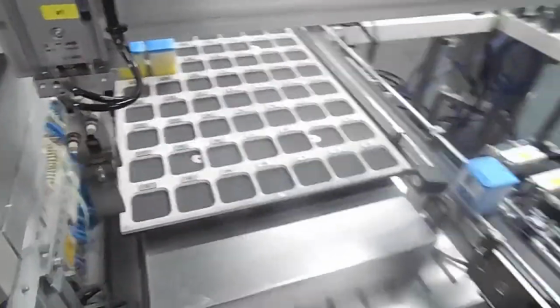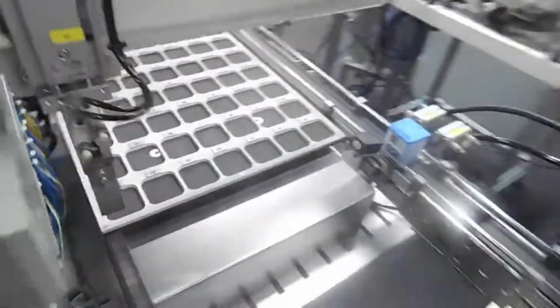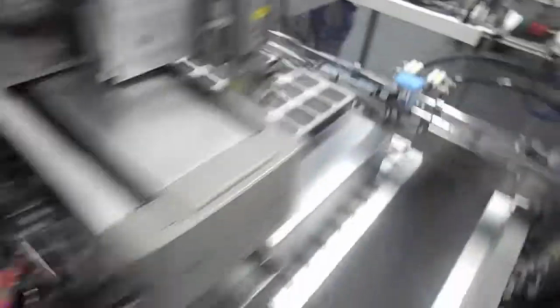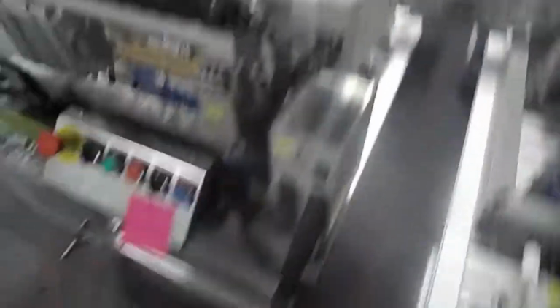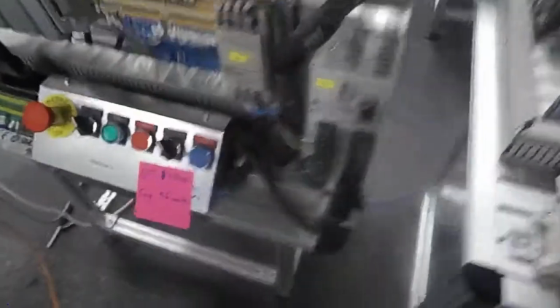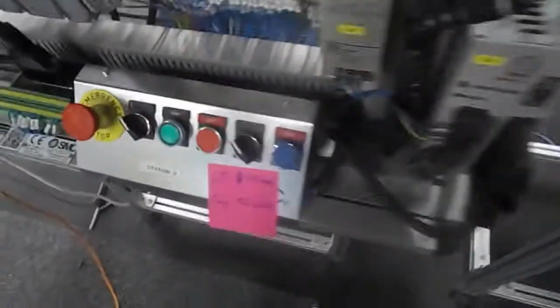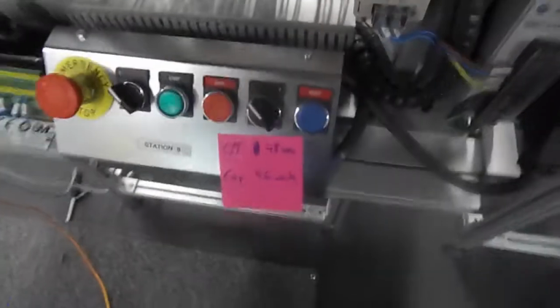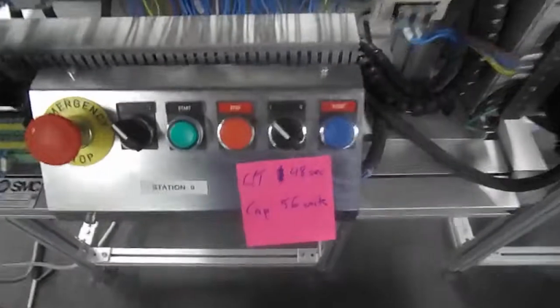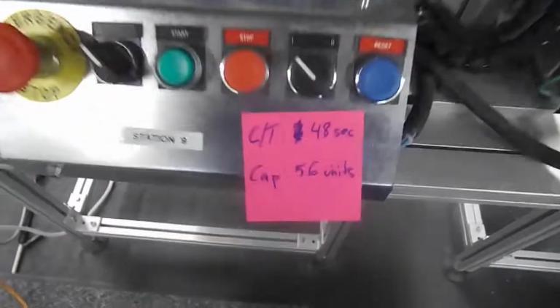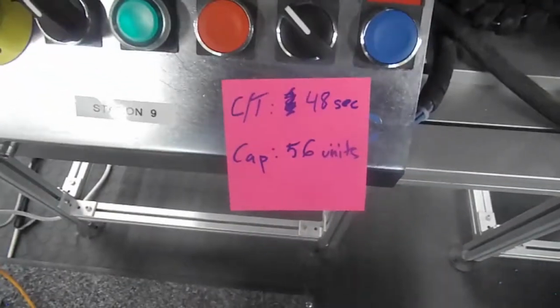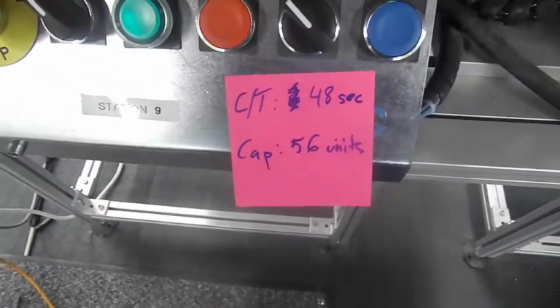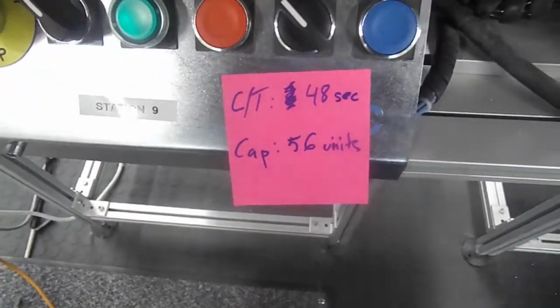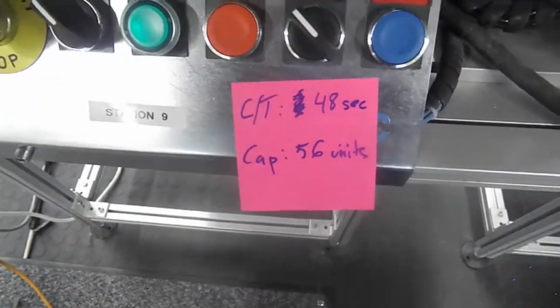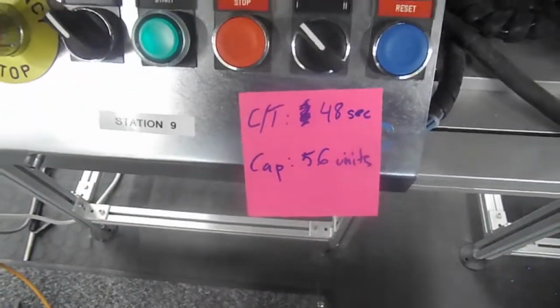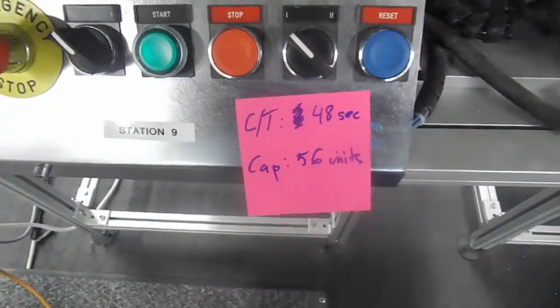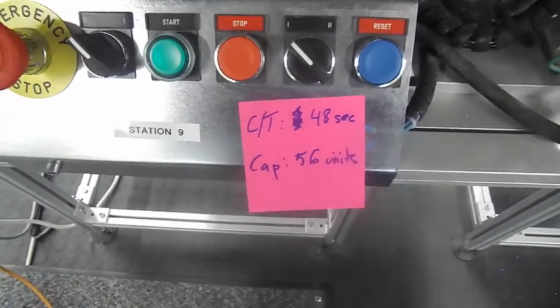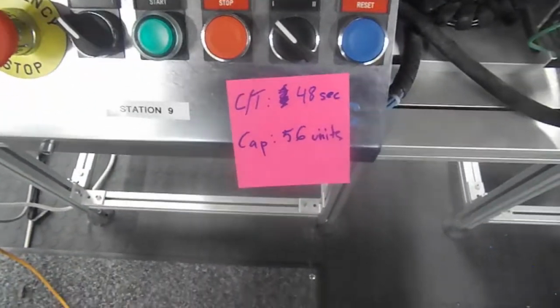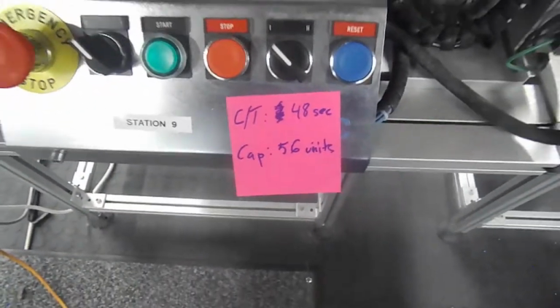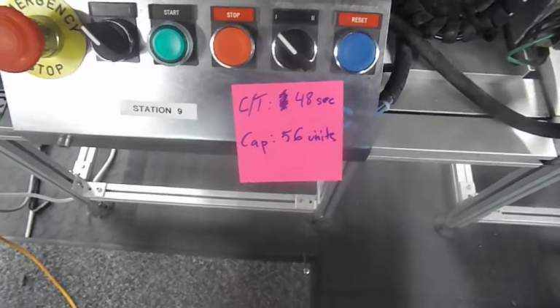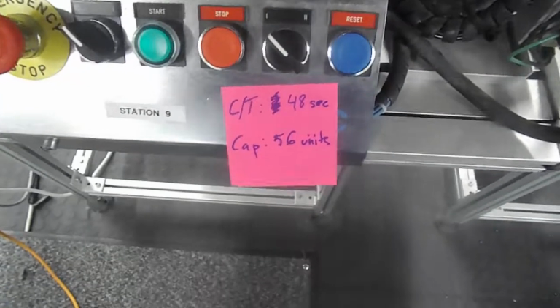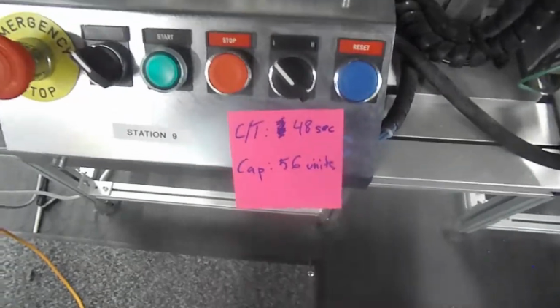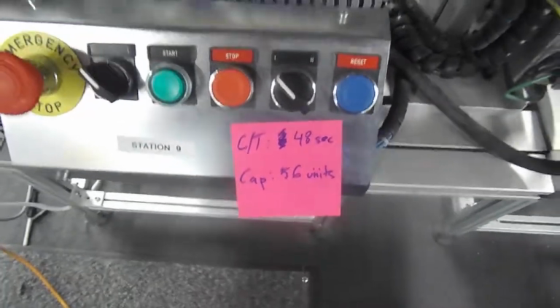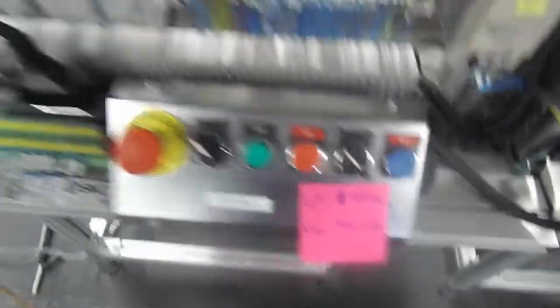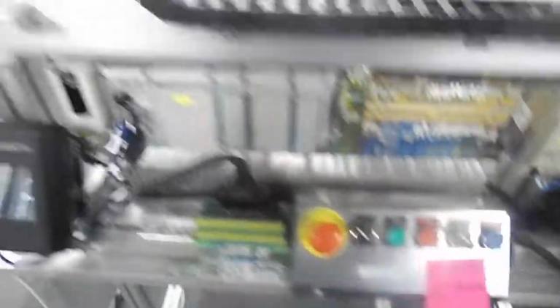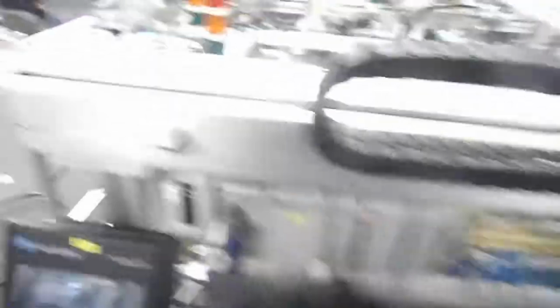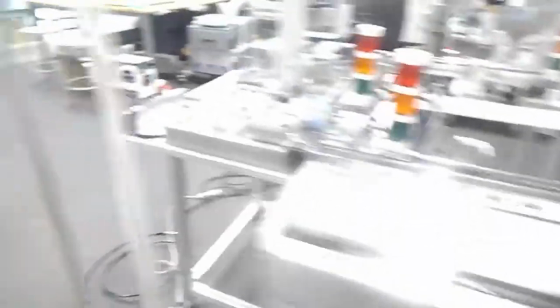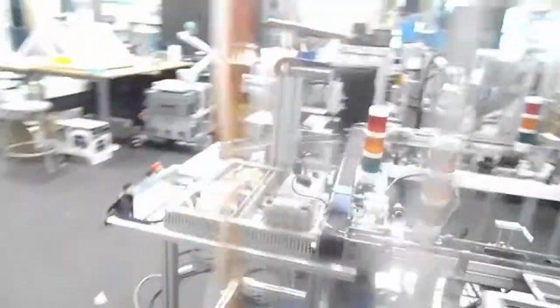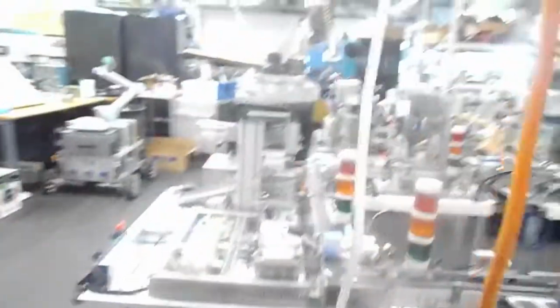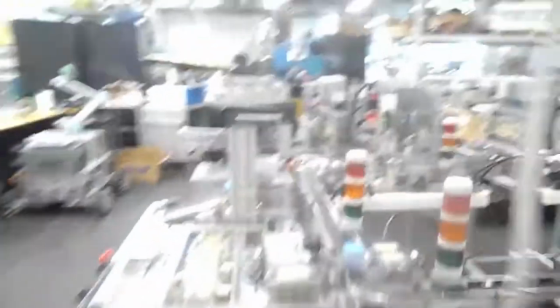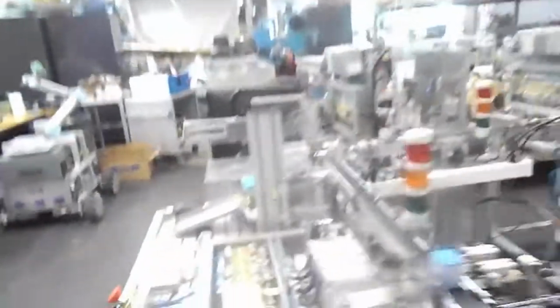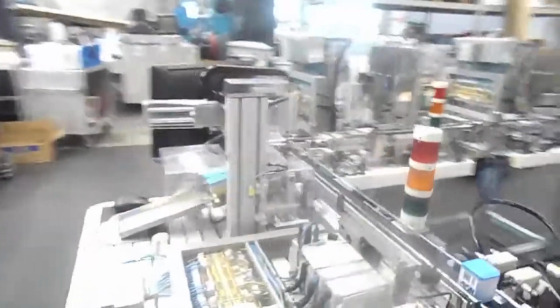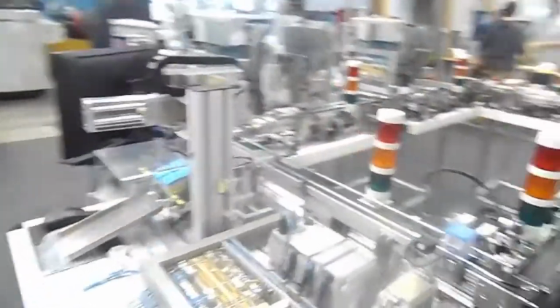Currently the warehouse is not being used with the factory. It has a cycle time of 48 seconds and holds 56 units. And finally we come here to the palletization.